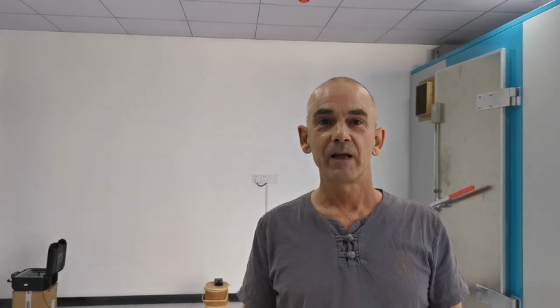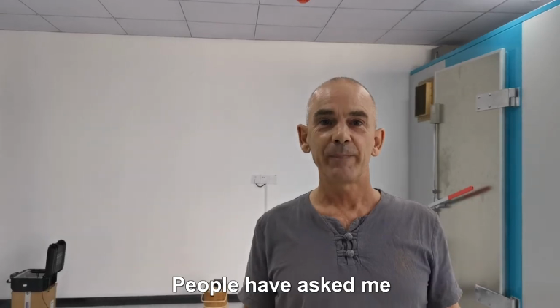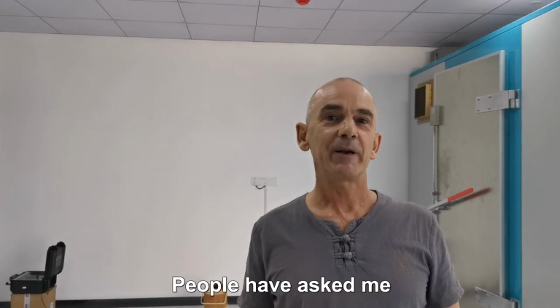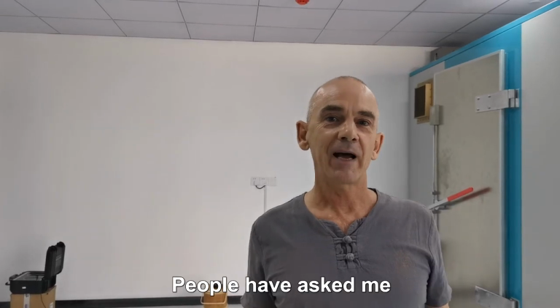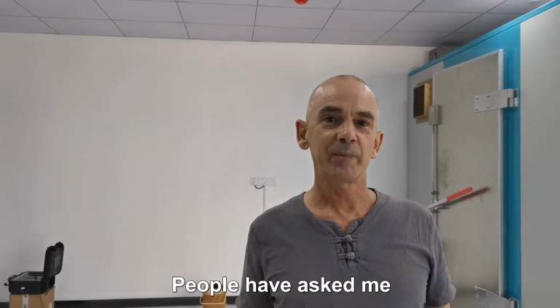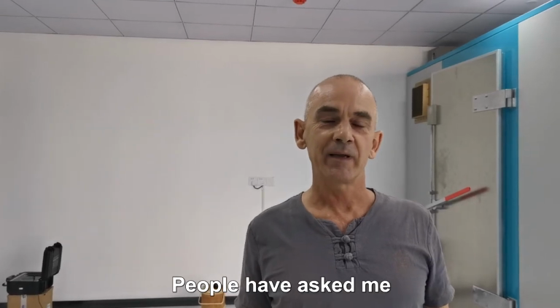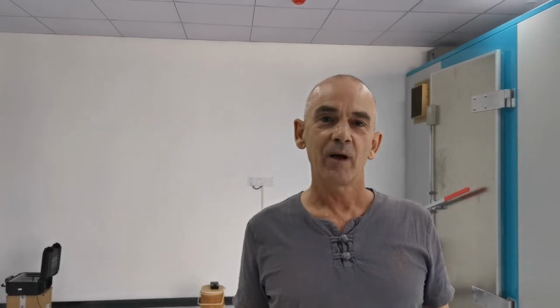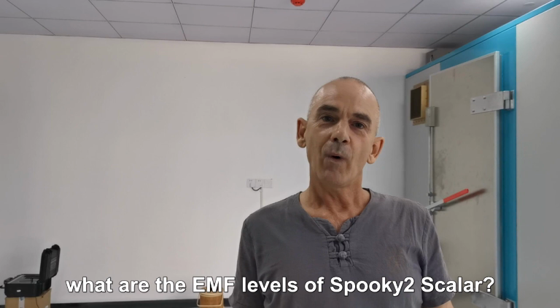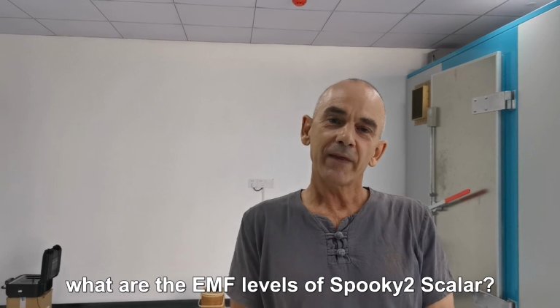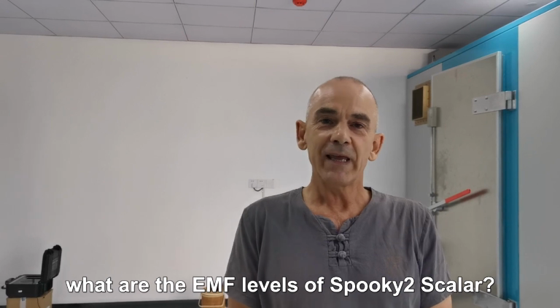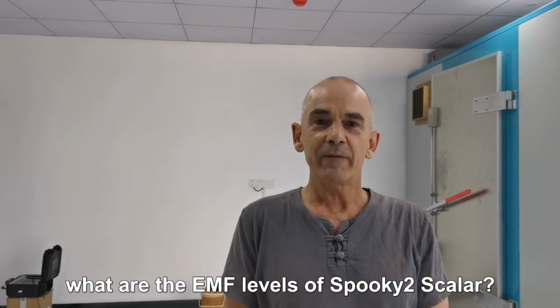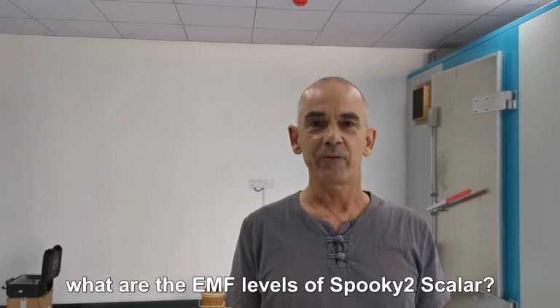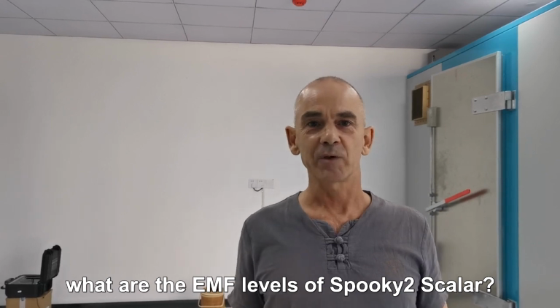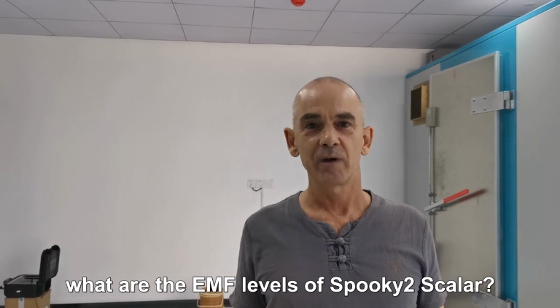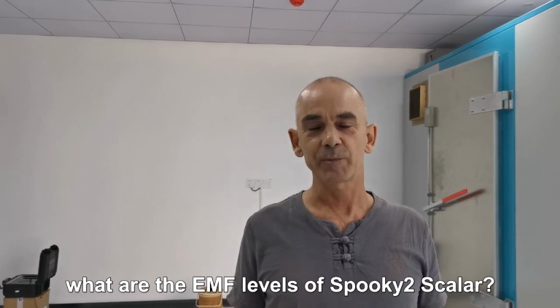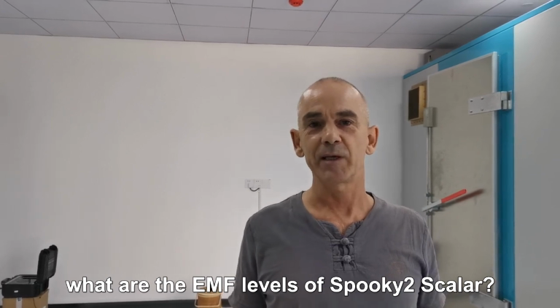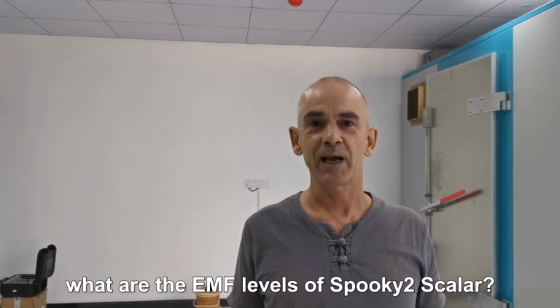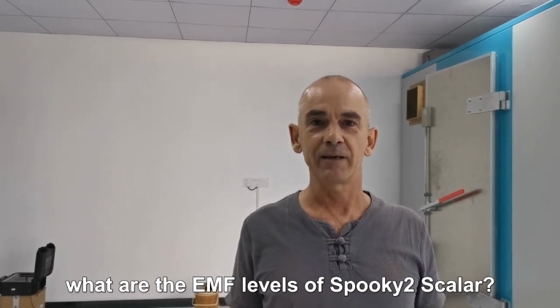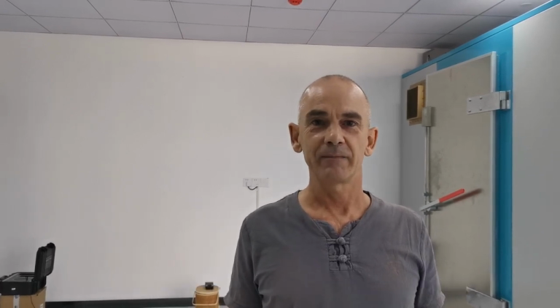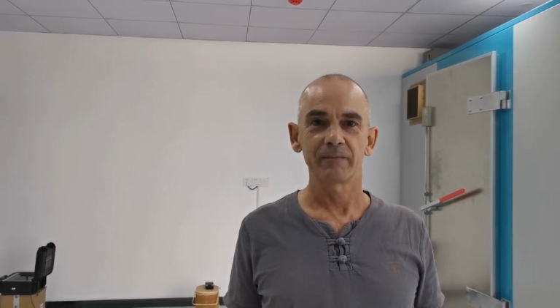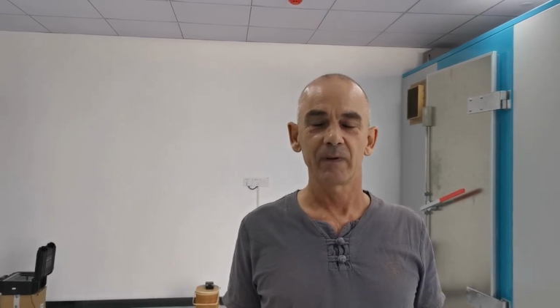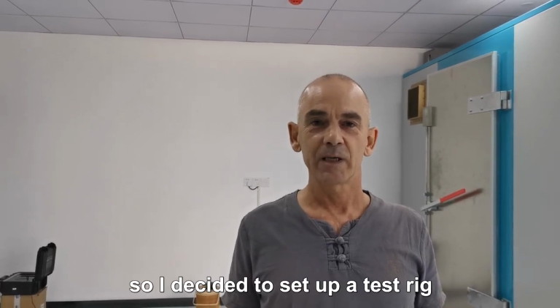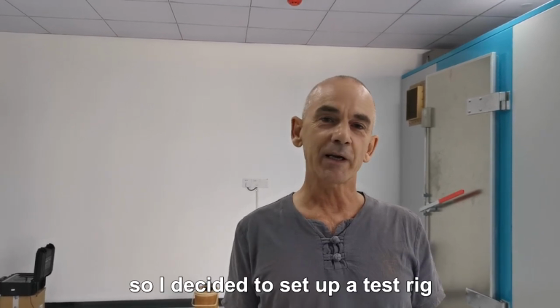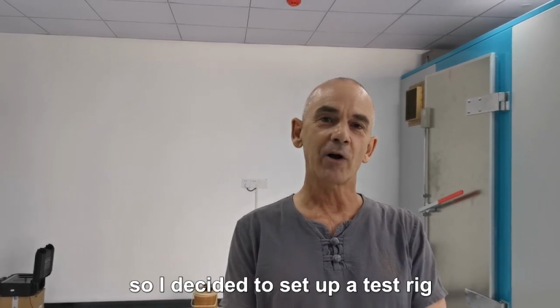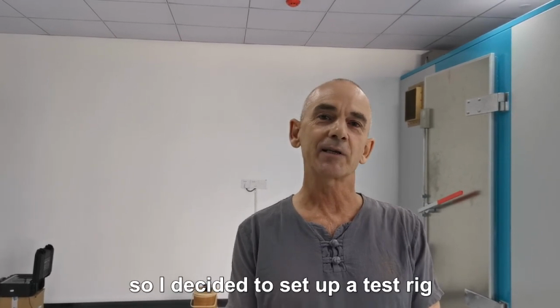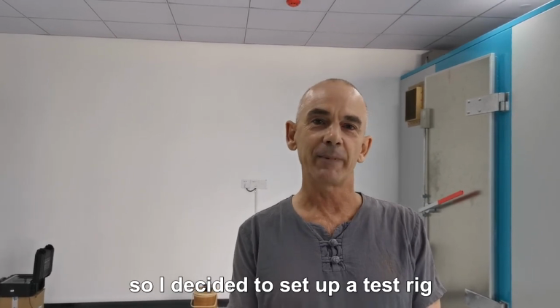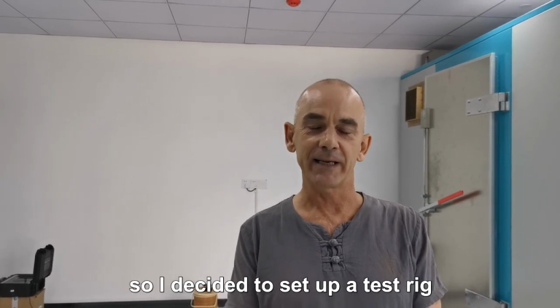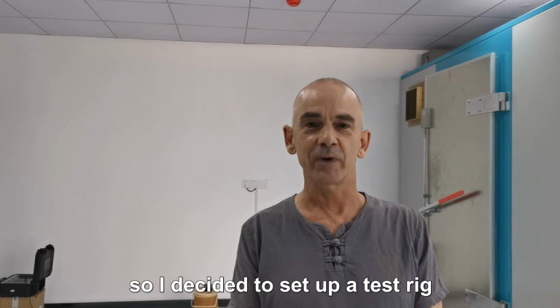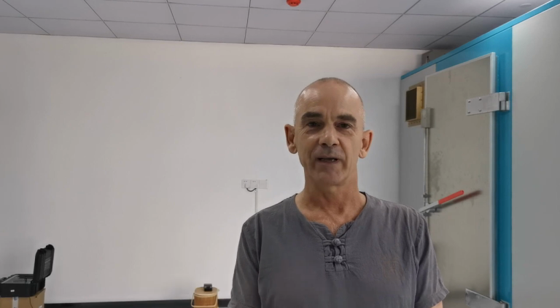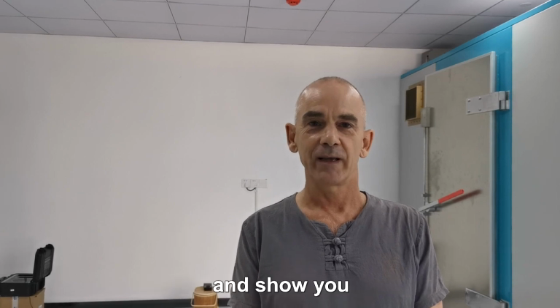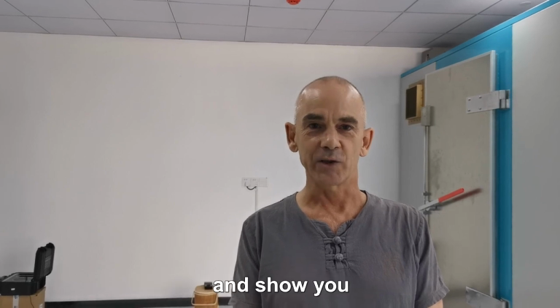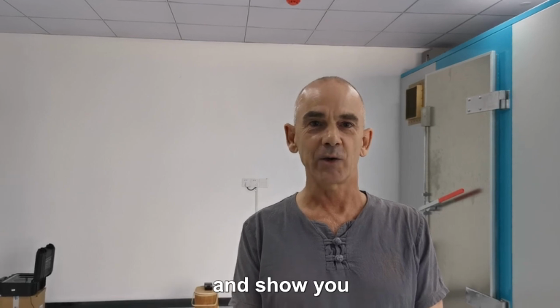People have asked me what are the EMF levels of Spooky Scaler, so I decided to set up a test frame and show you.